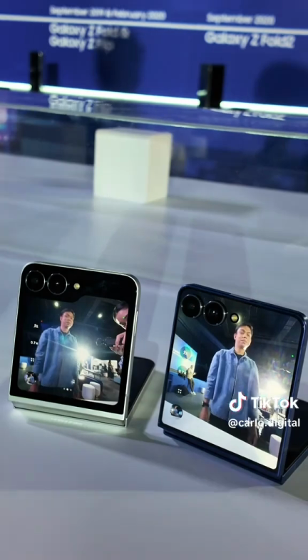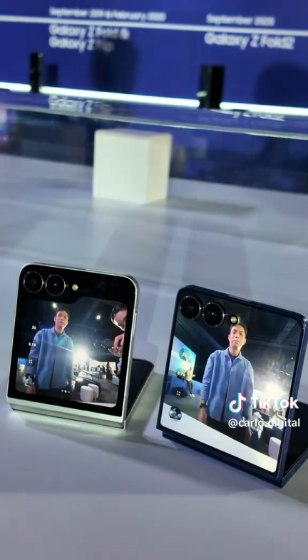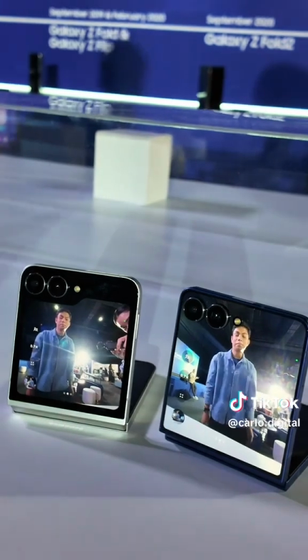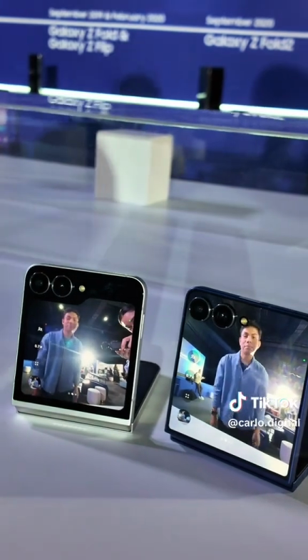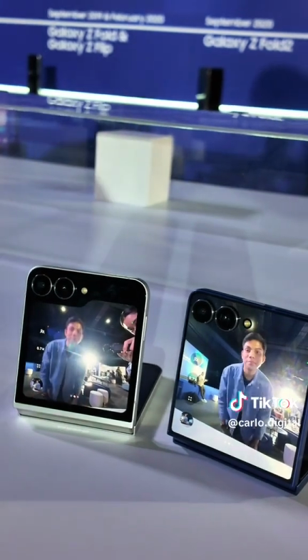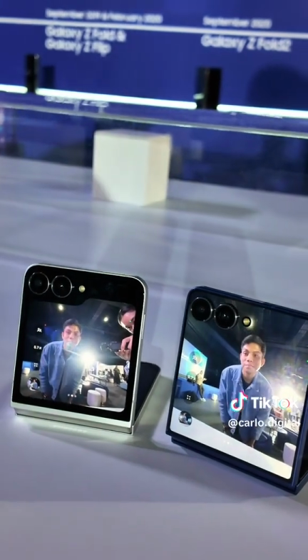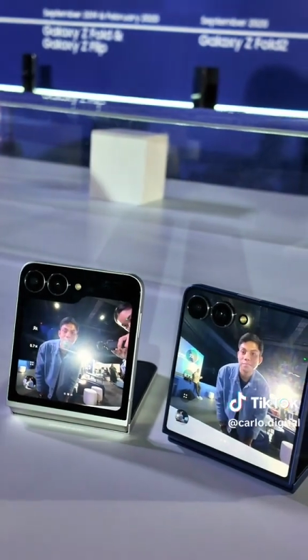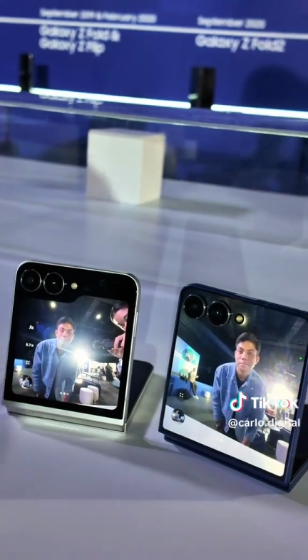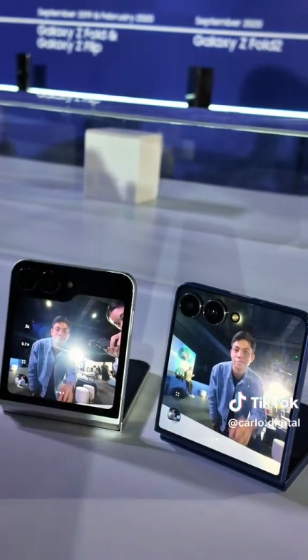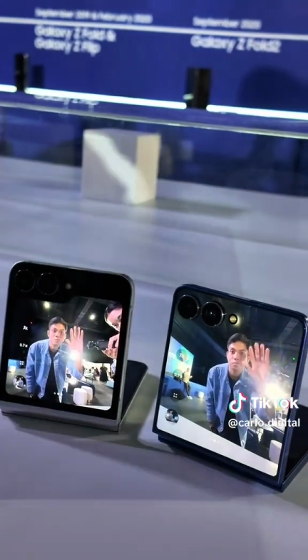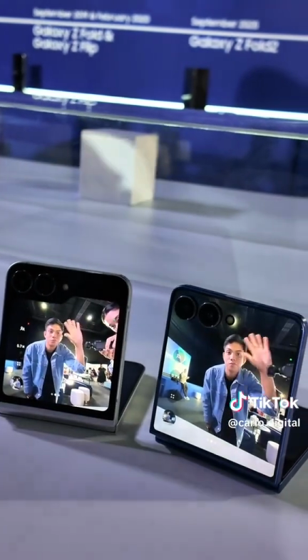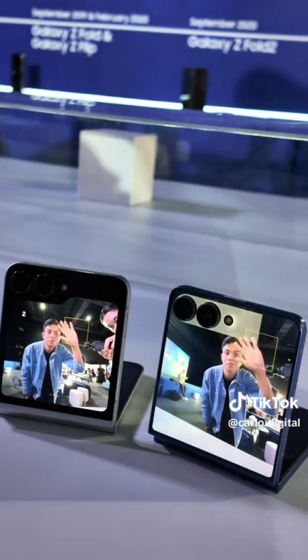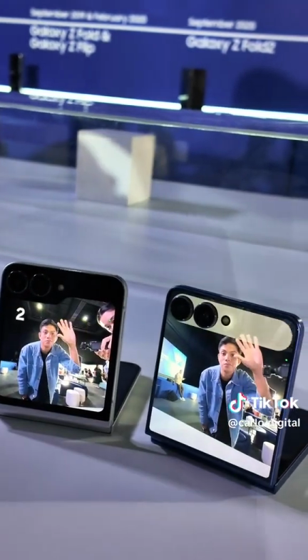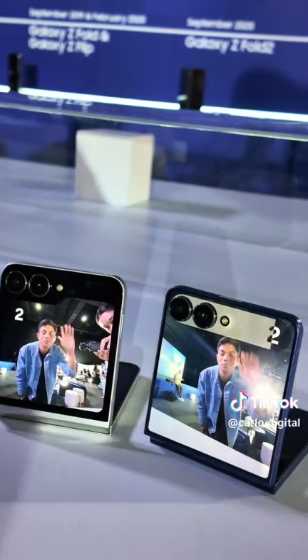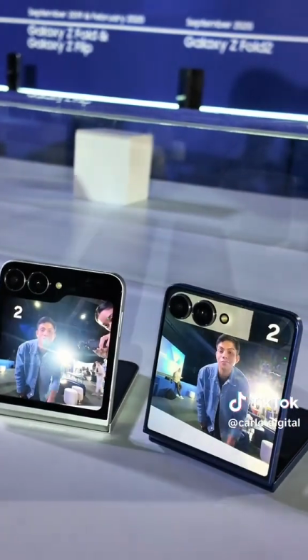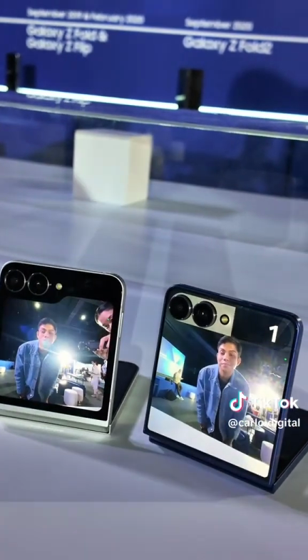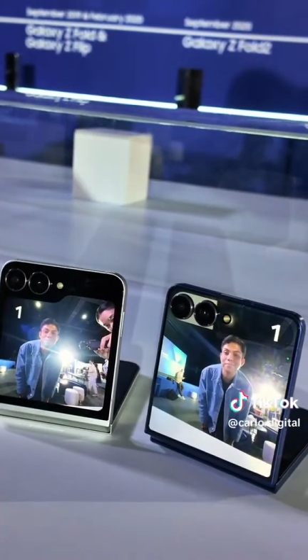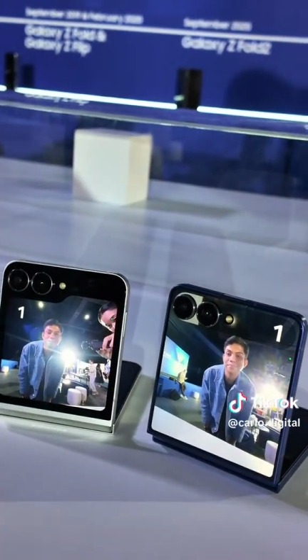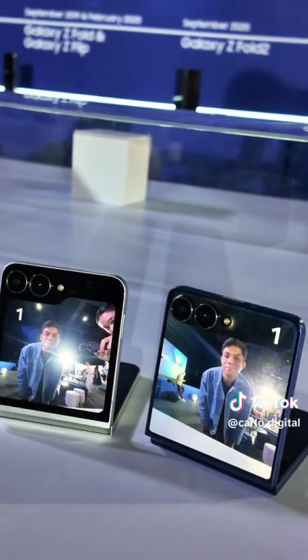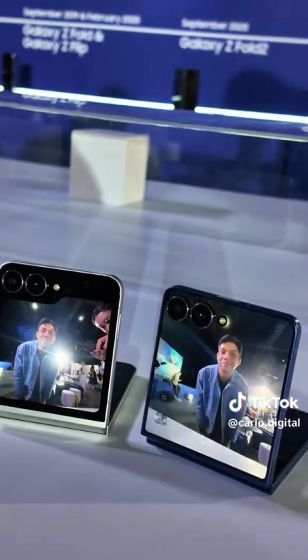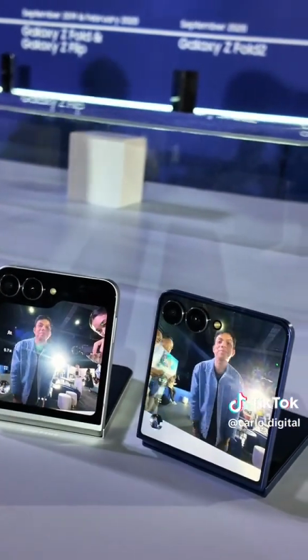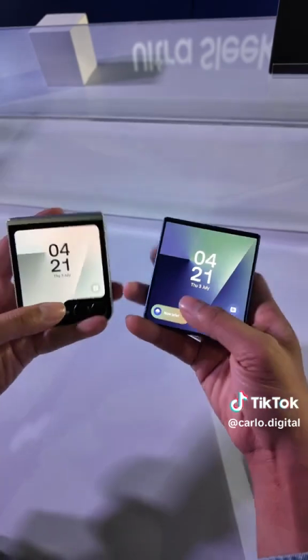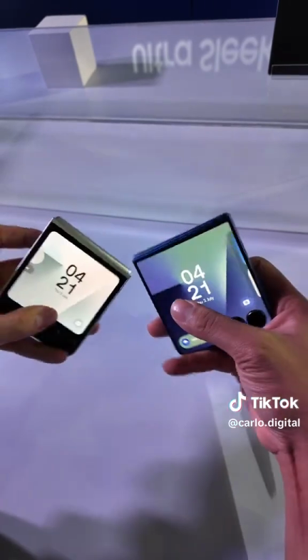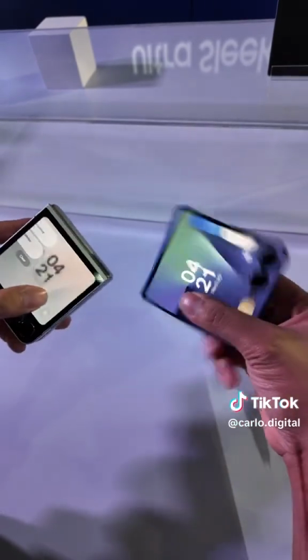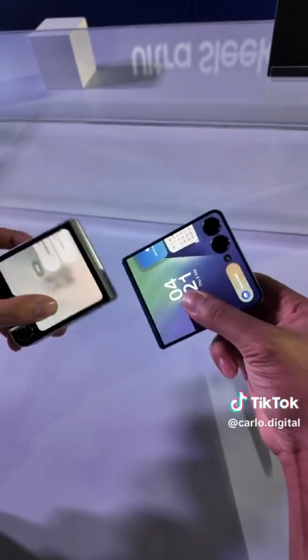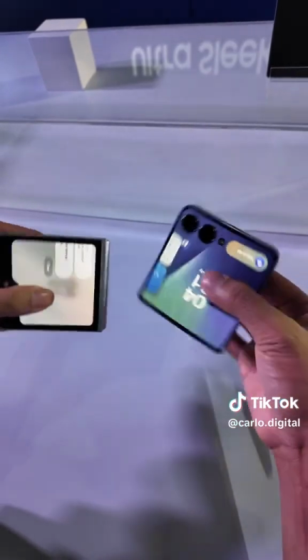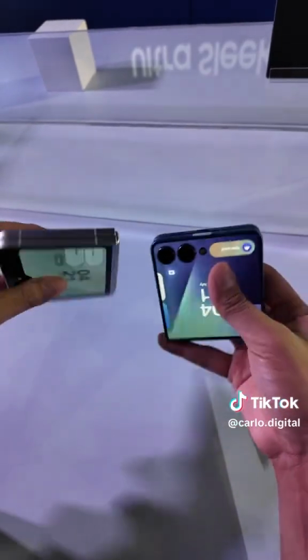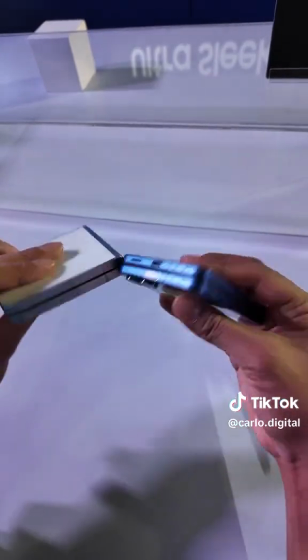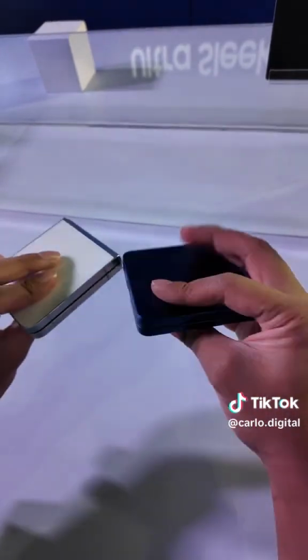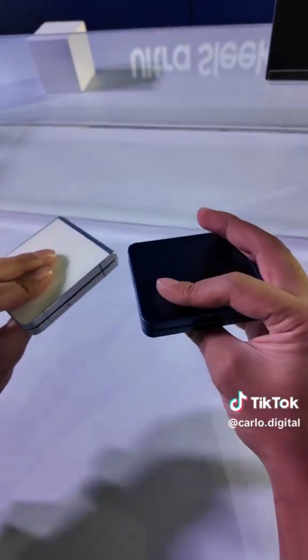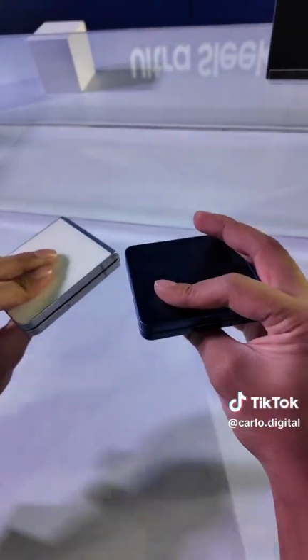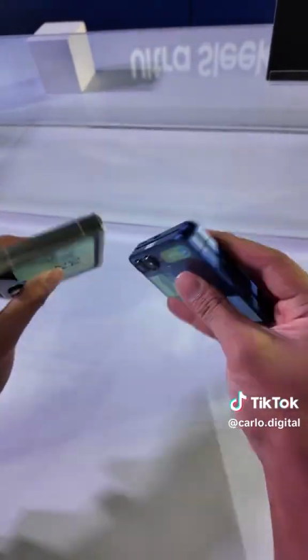I also had a chance to test out their cameras, and I can tell you the photos look incredibly good. And that's our first glimpse of the Galaxy Z Flip 7.